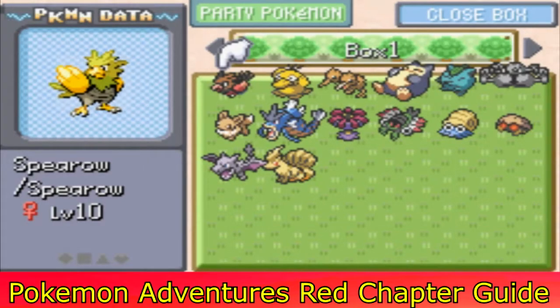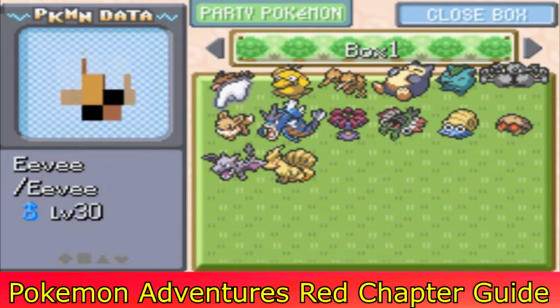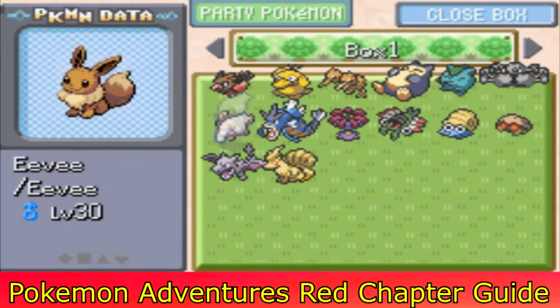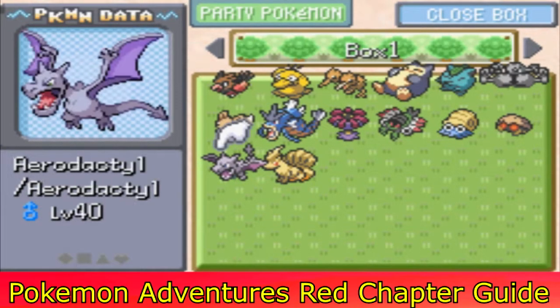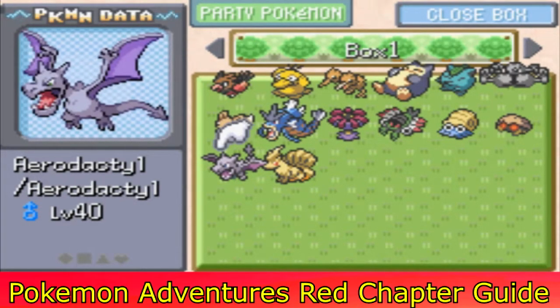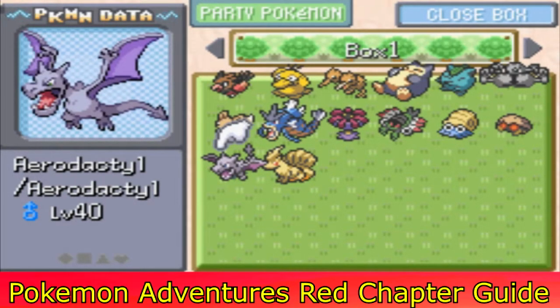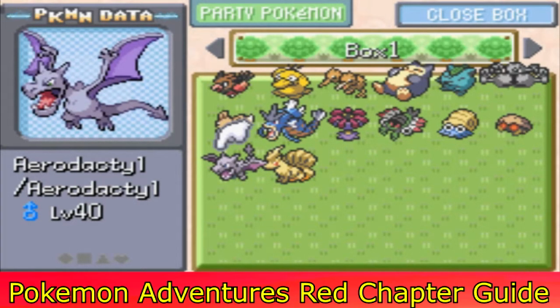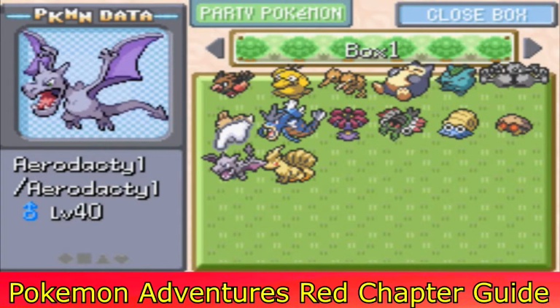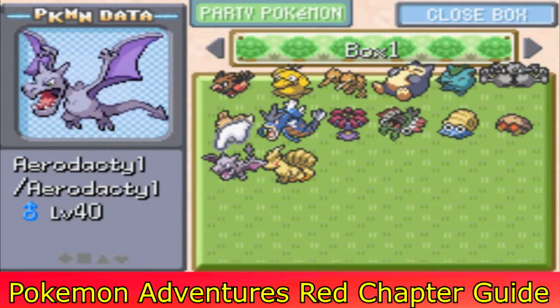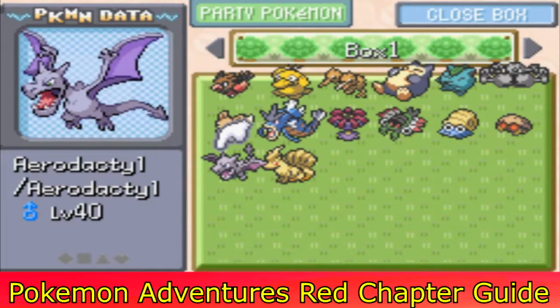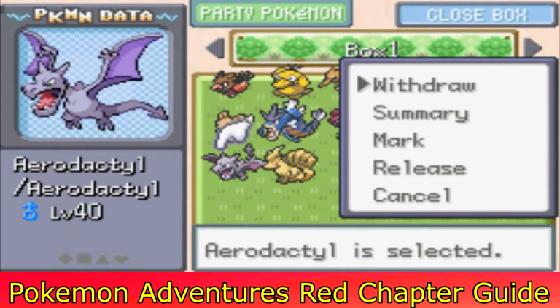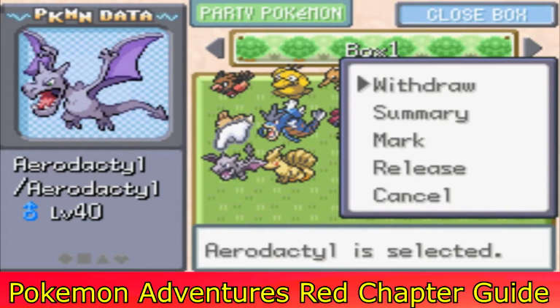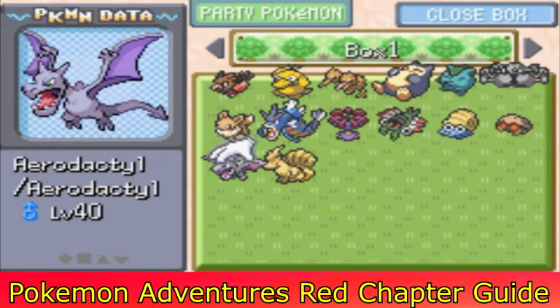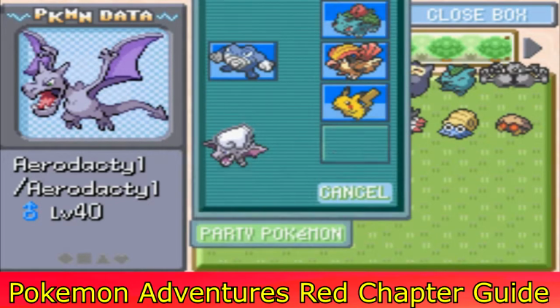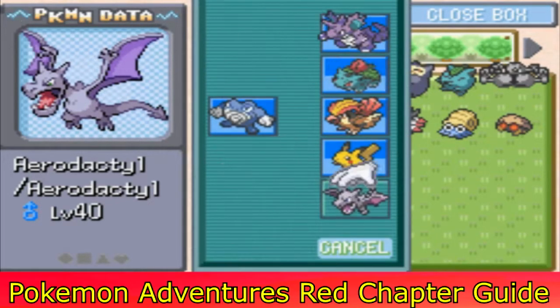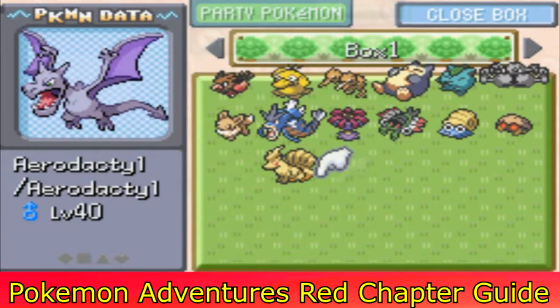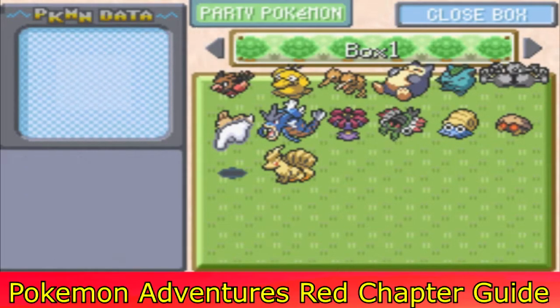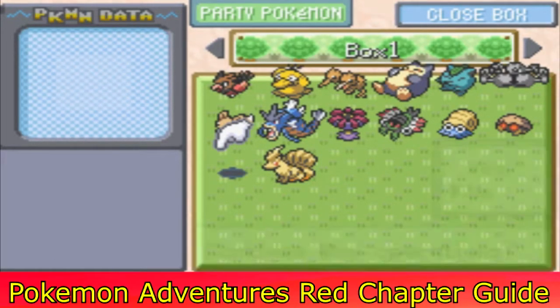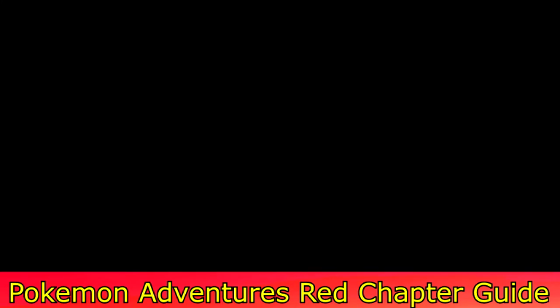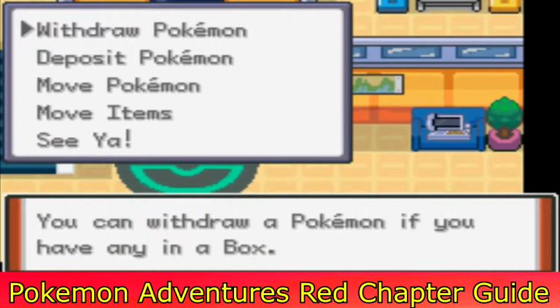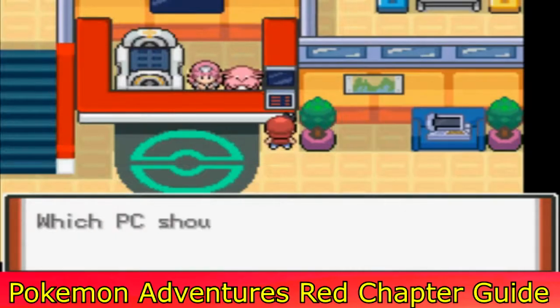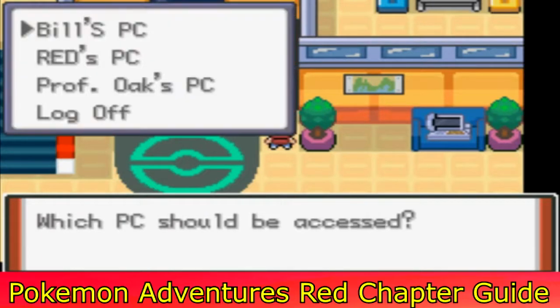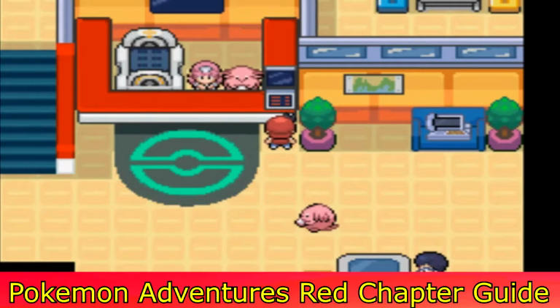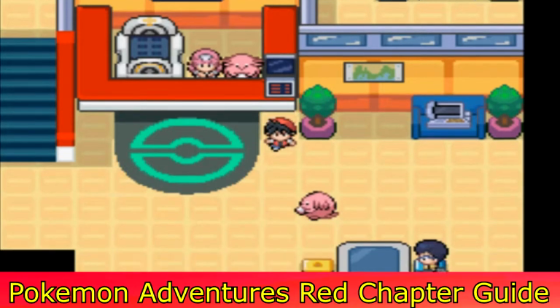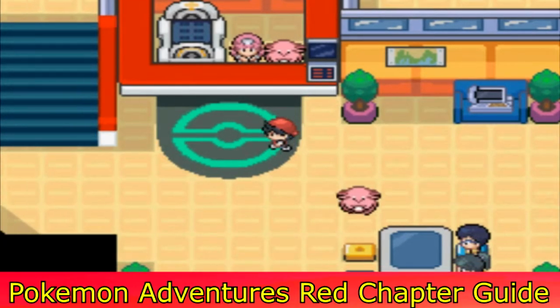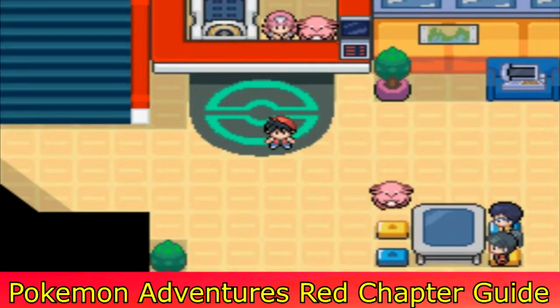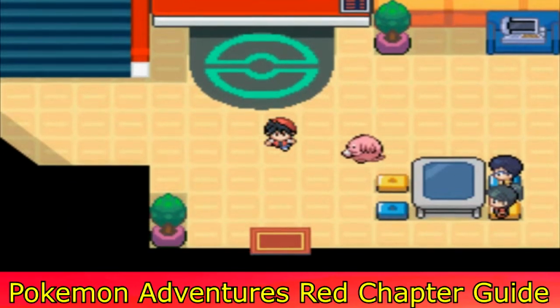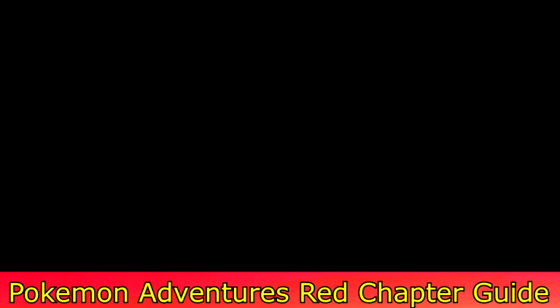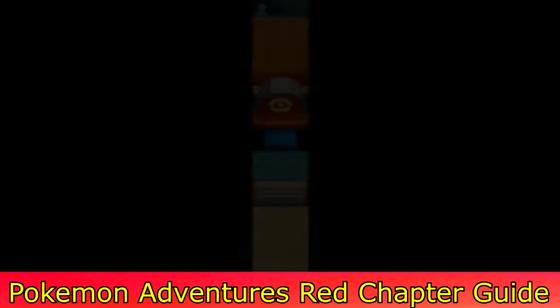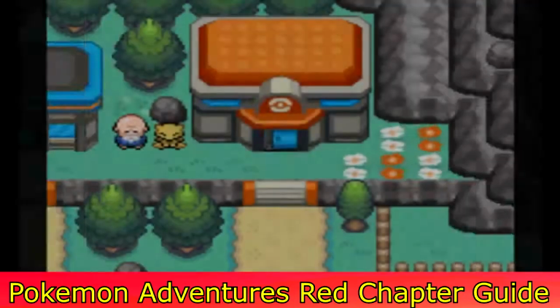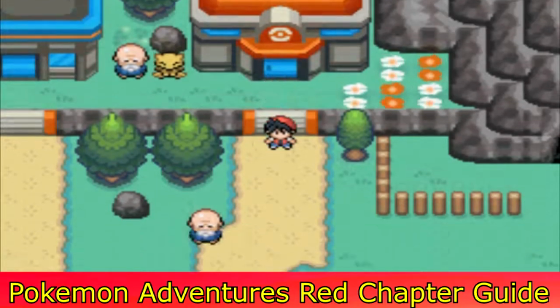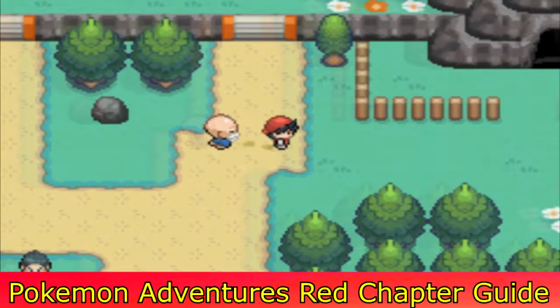There is one specific thing you need to continue this cutscene, which is an Aerodactyl. The reason for that is Blaine gives you access to his lab and says you need a strong flying type to combat Moltres before the cutscene ends.